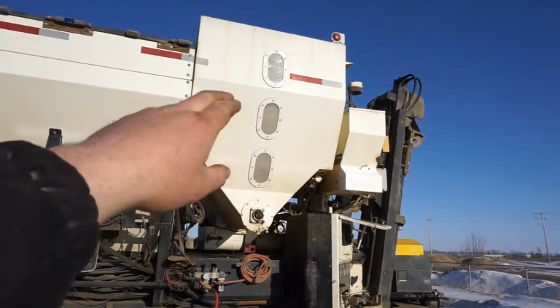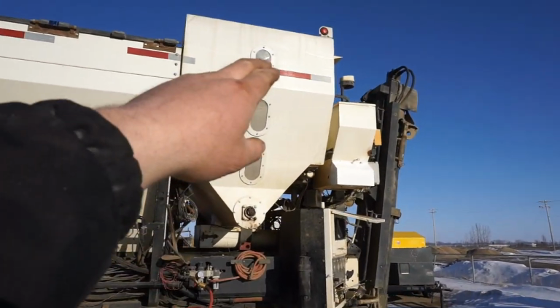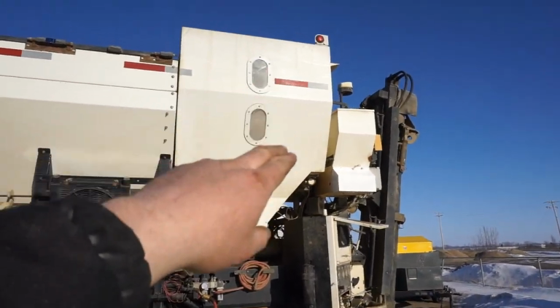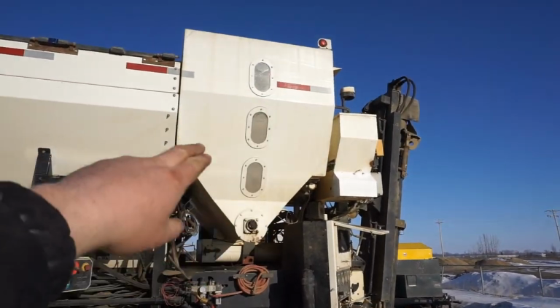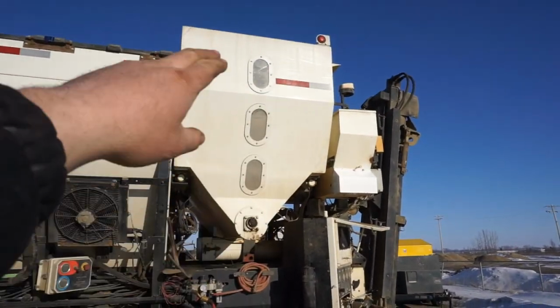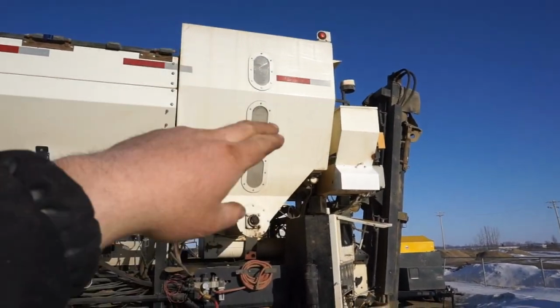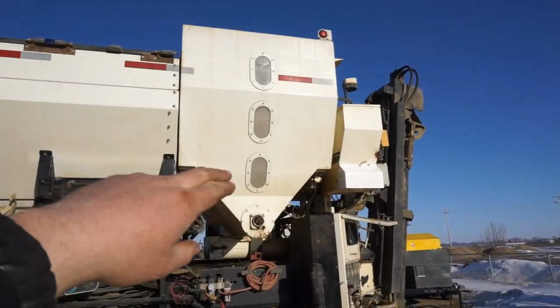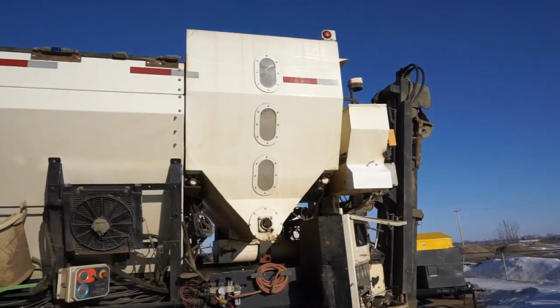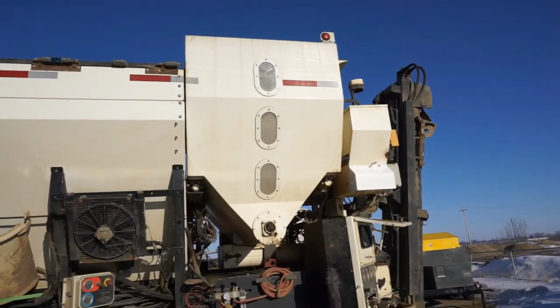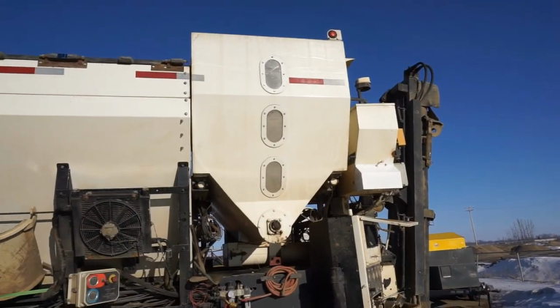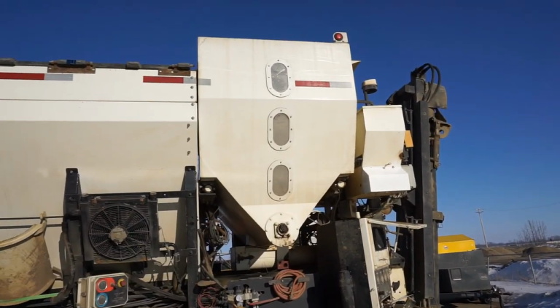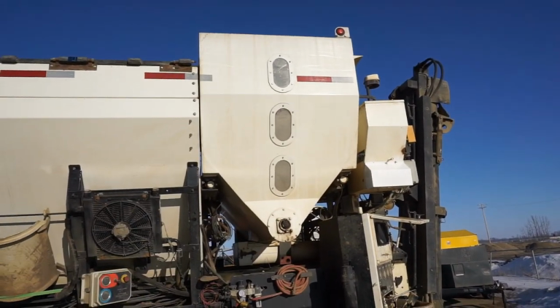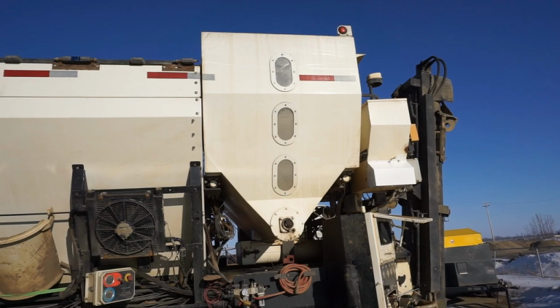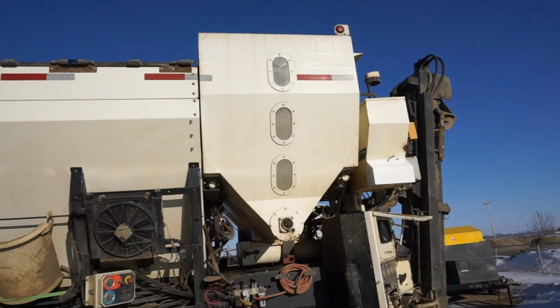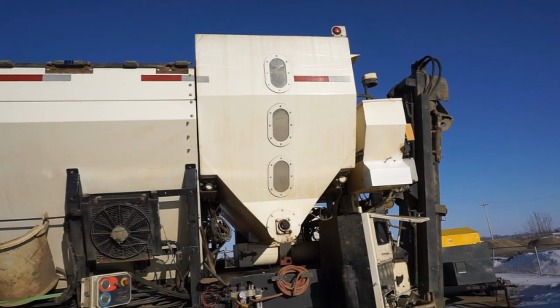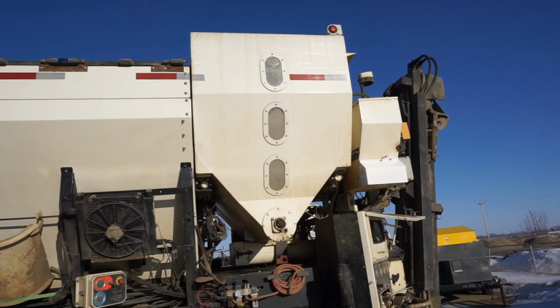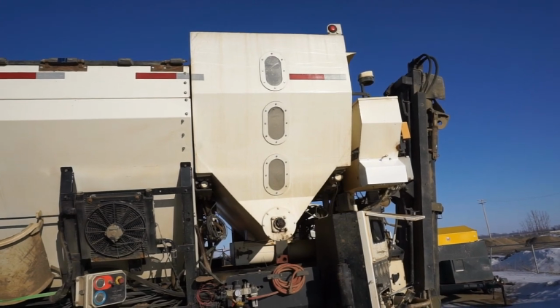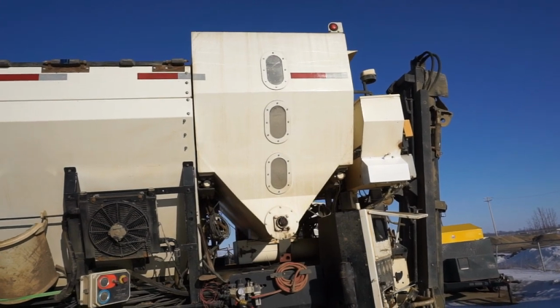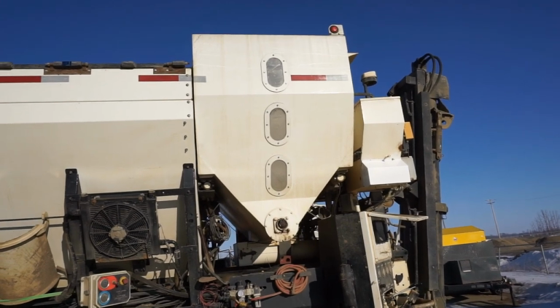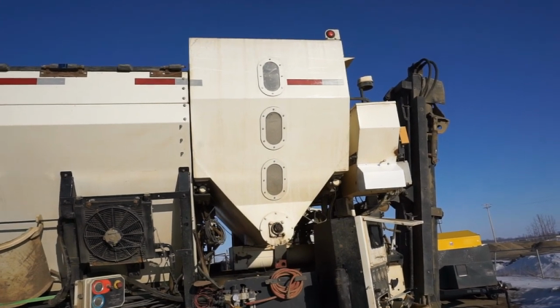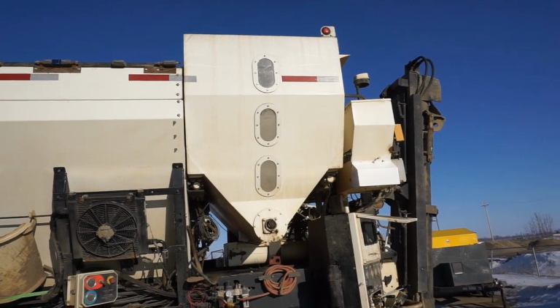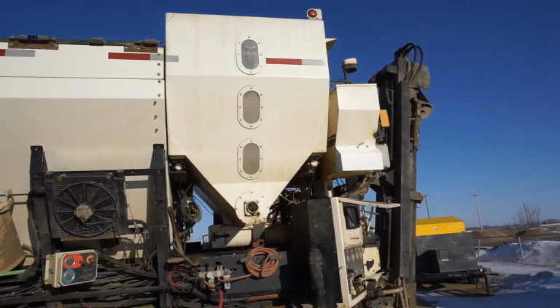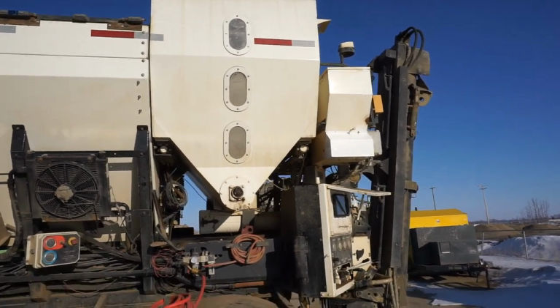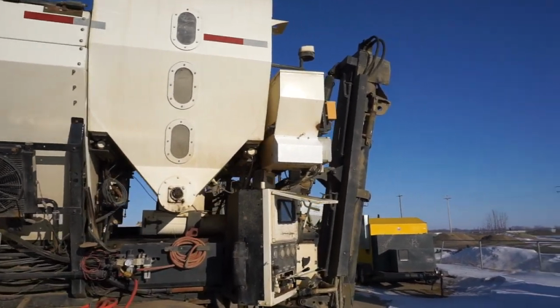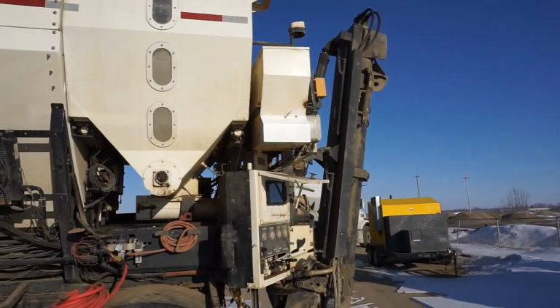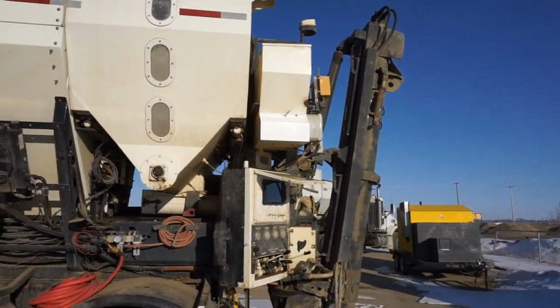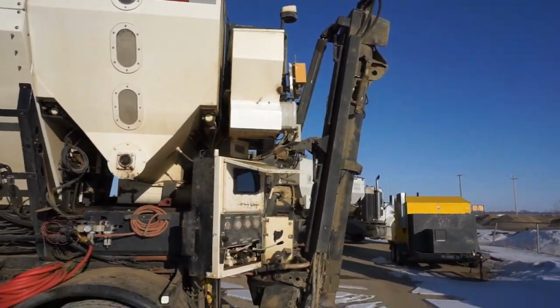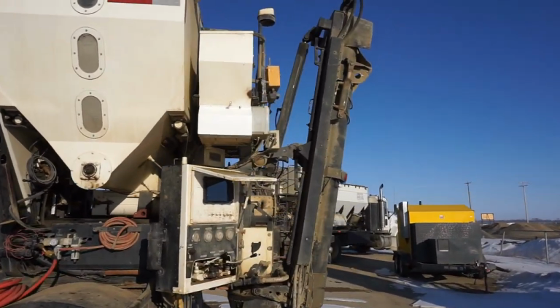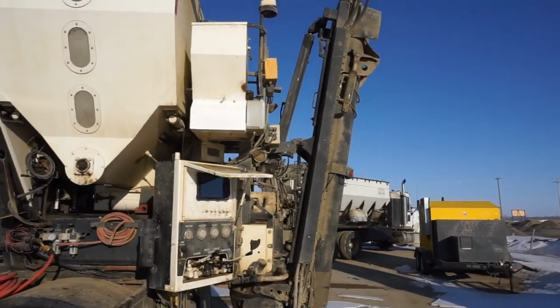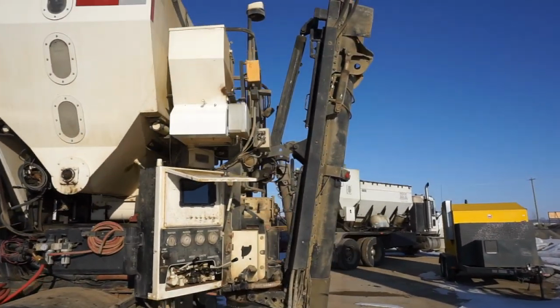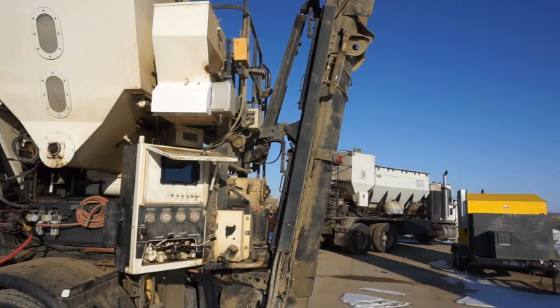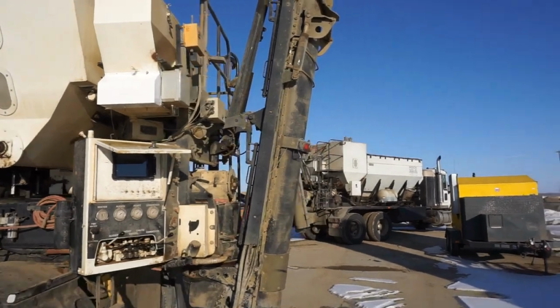This right here is my cement bin, so that's what I fill with cement powder, and I carry that dry to the job site.